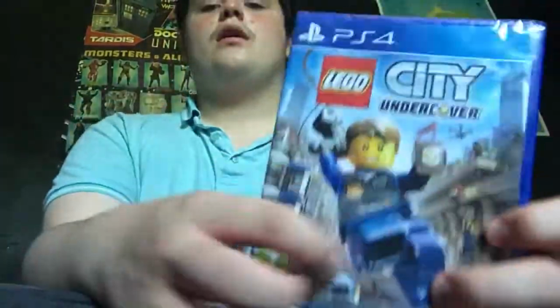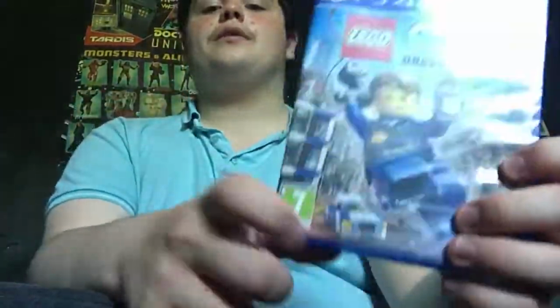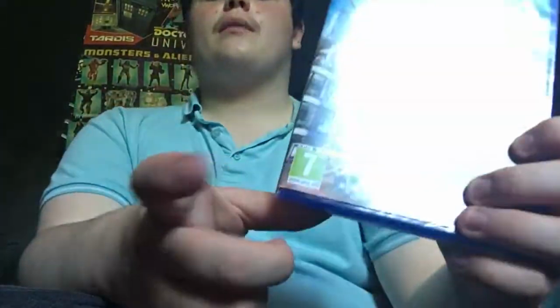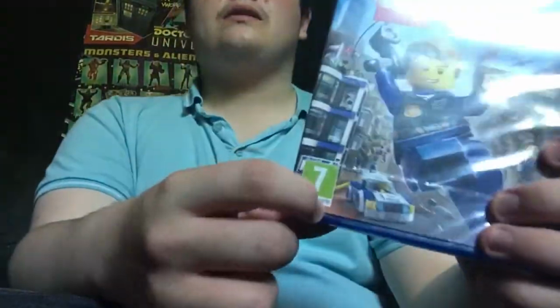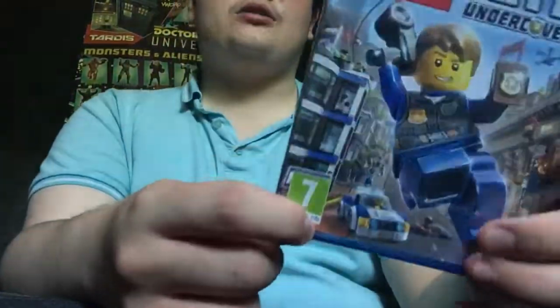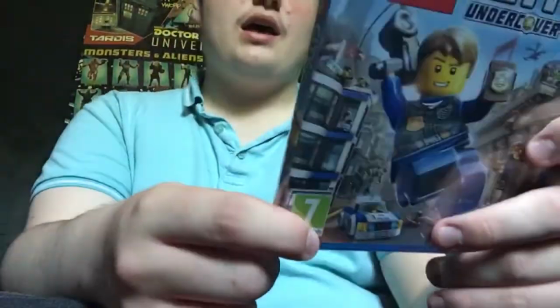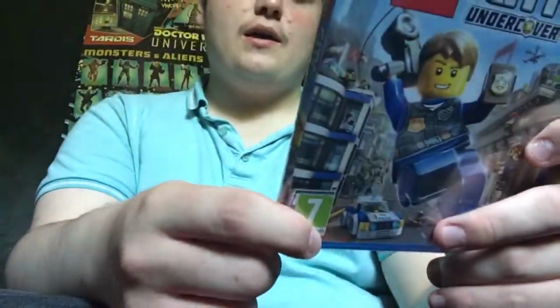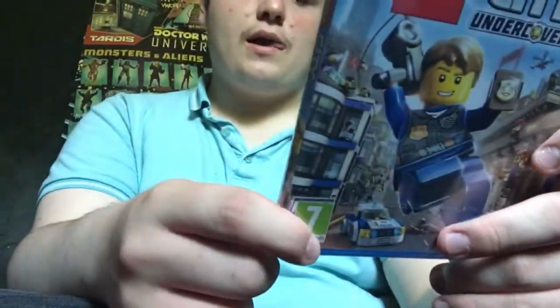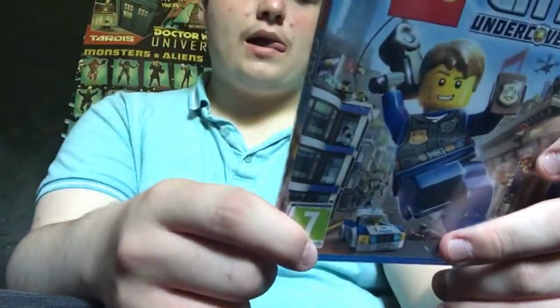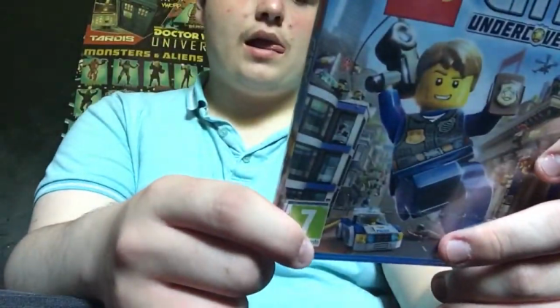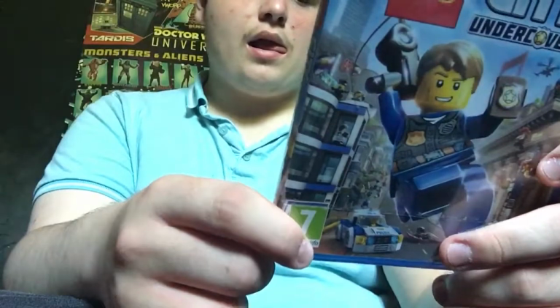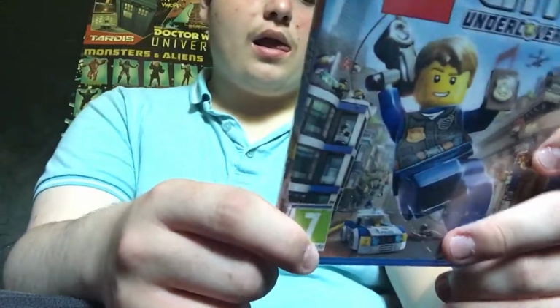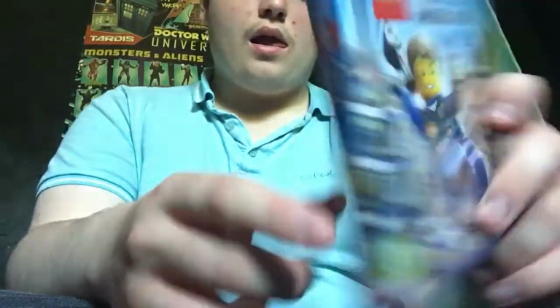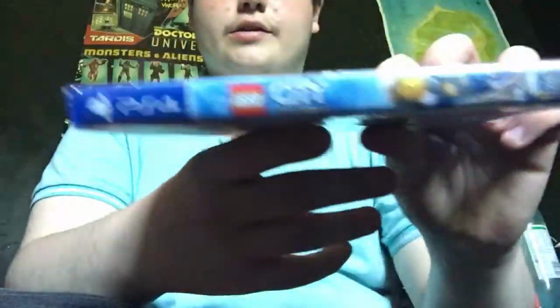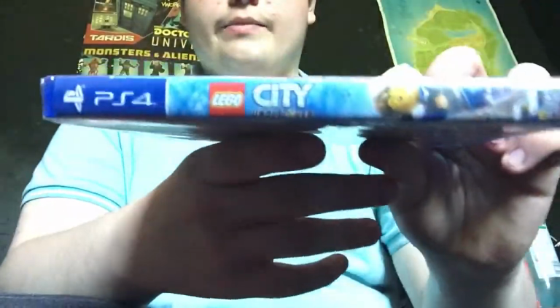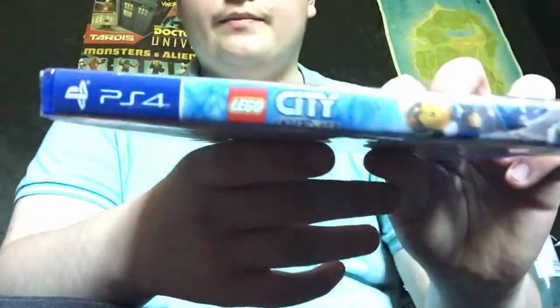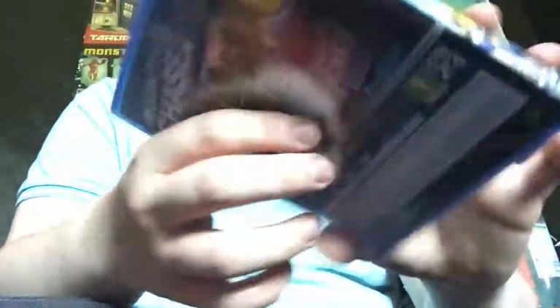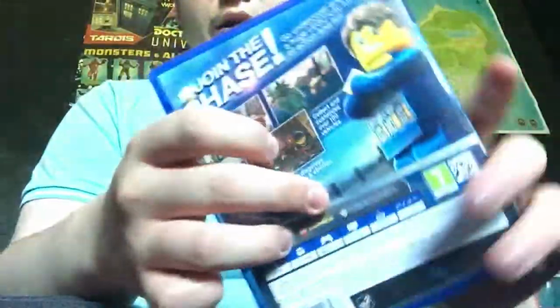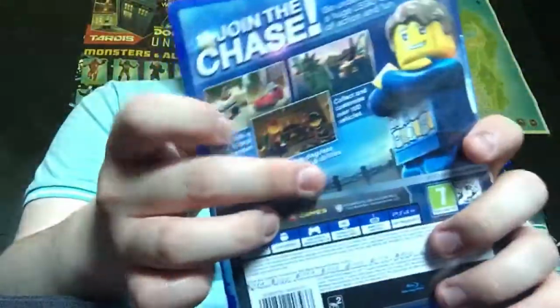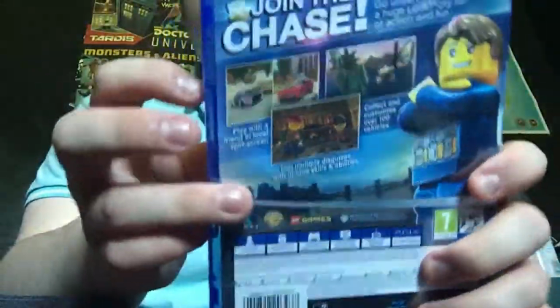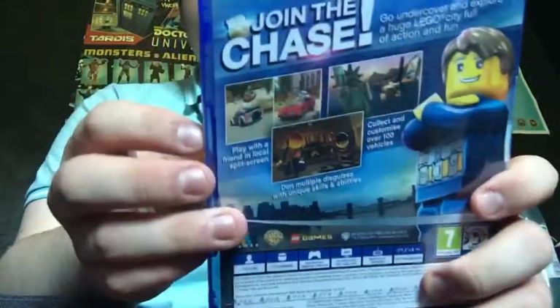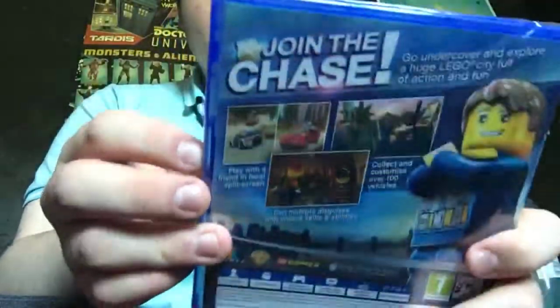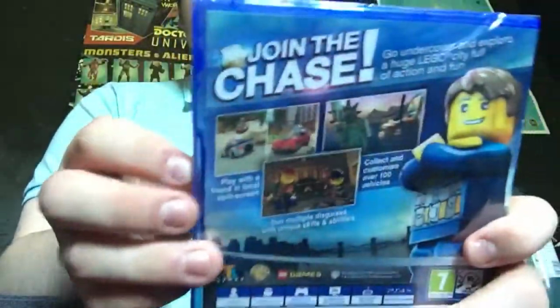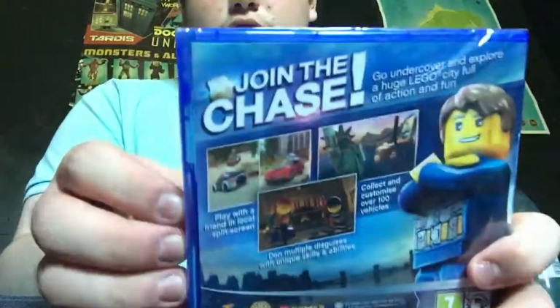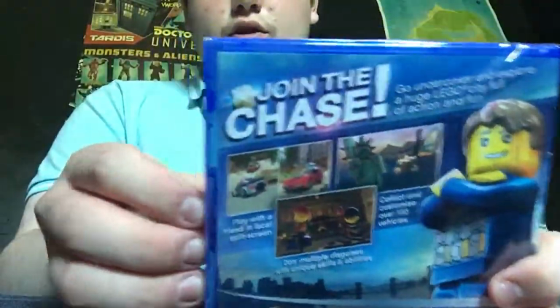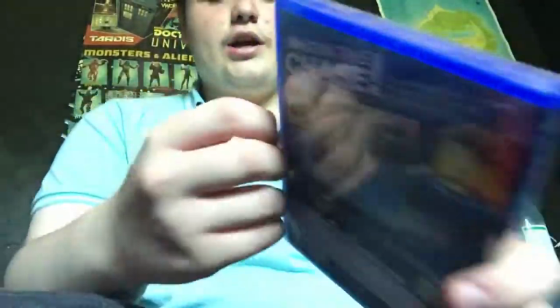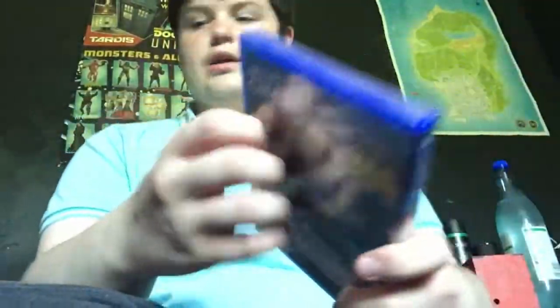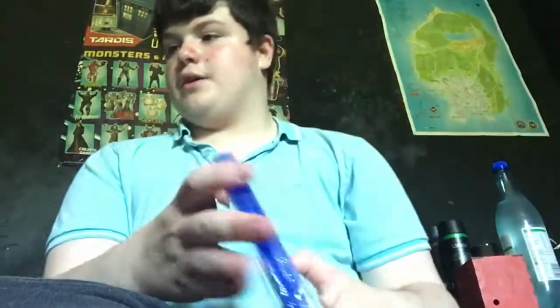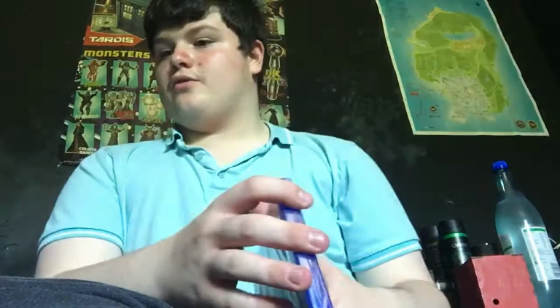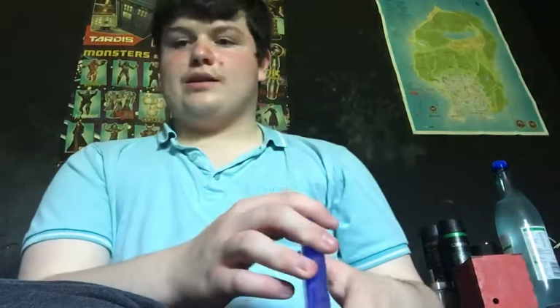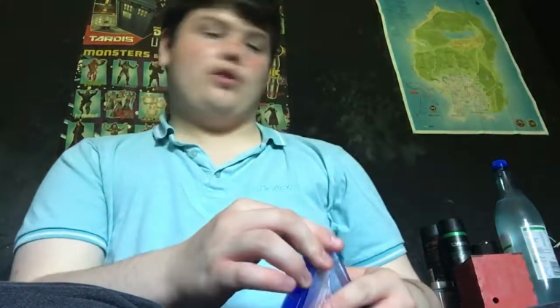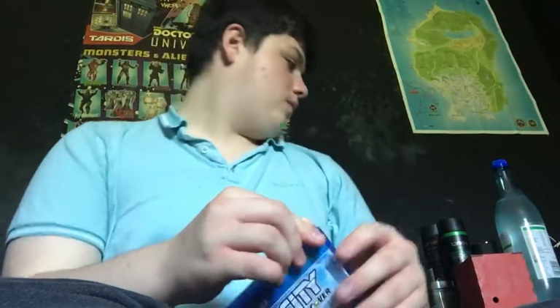I'll be doing a massive let's play. There's the spine, there's the back, and then we've got to crack it open.